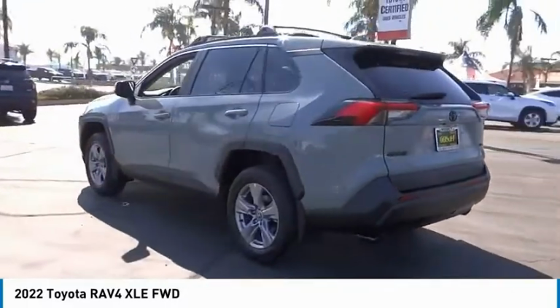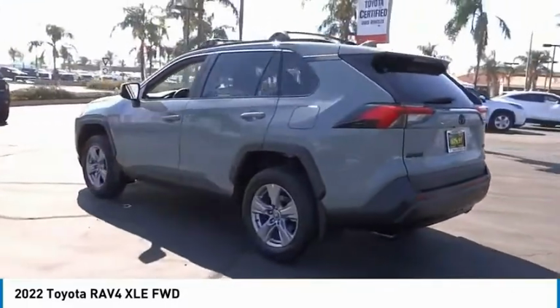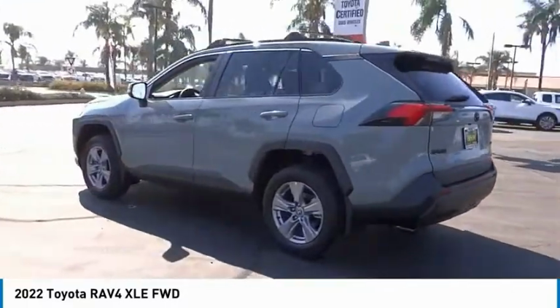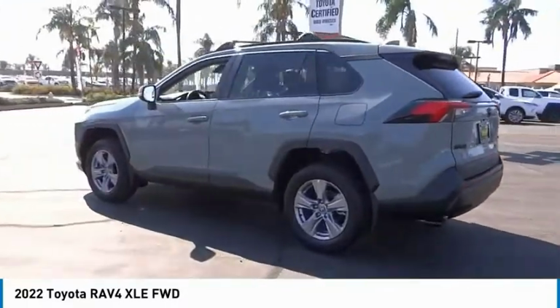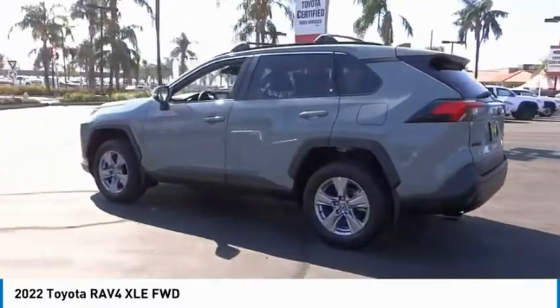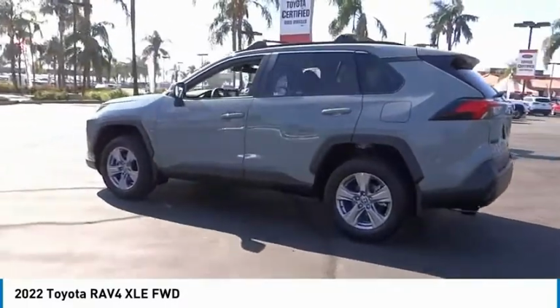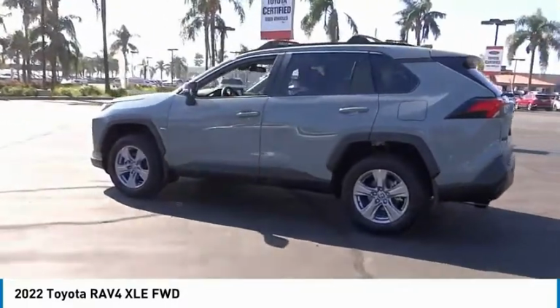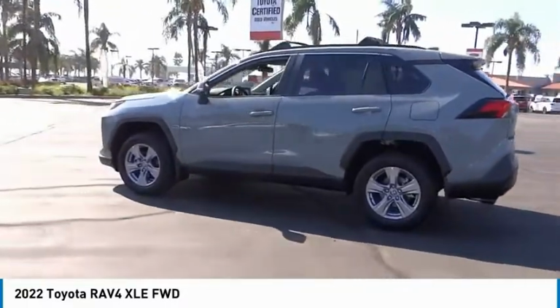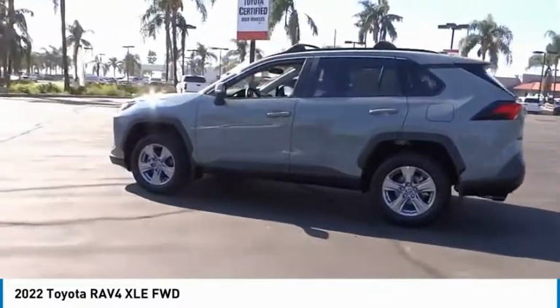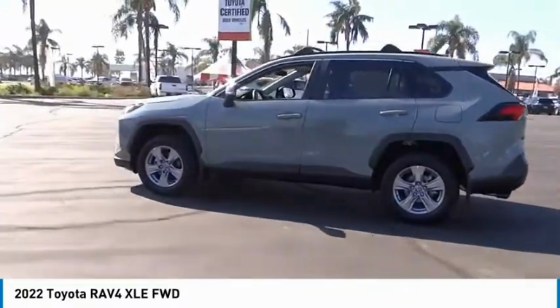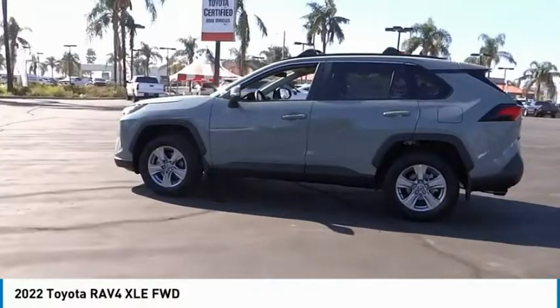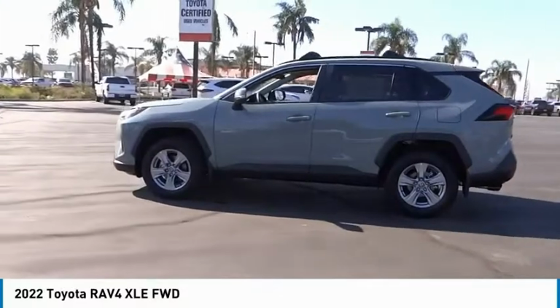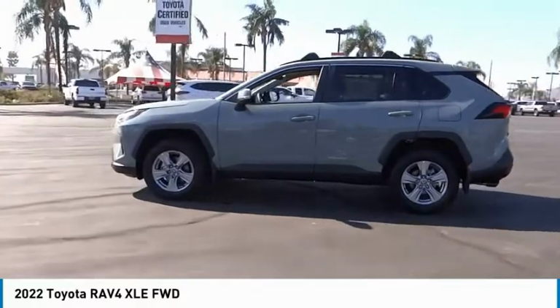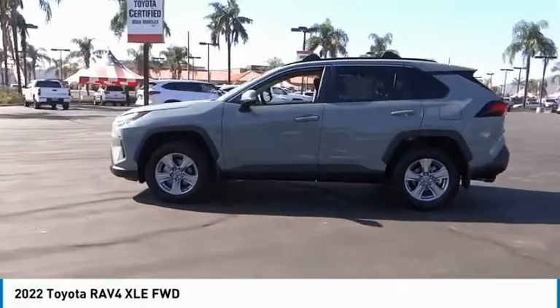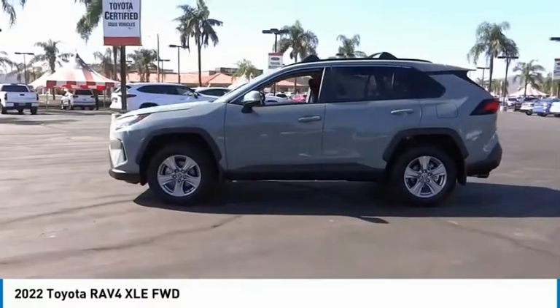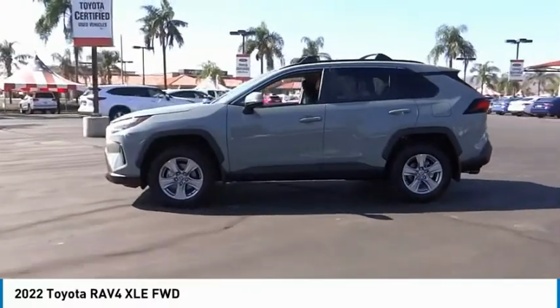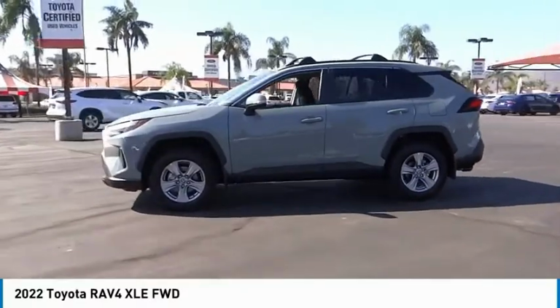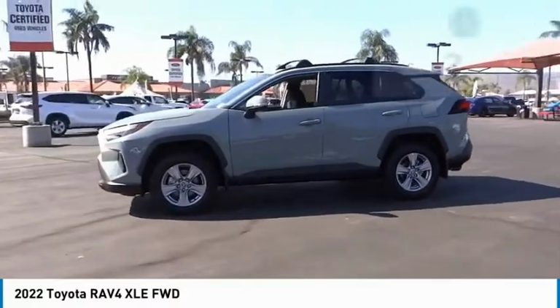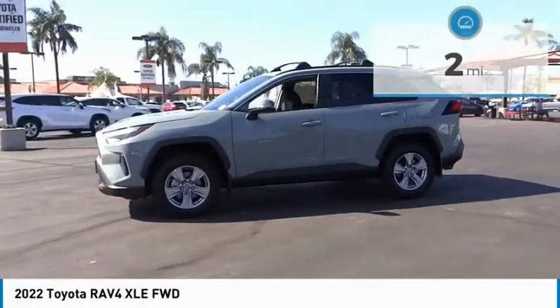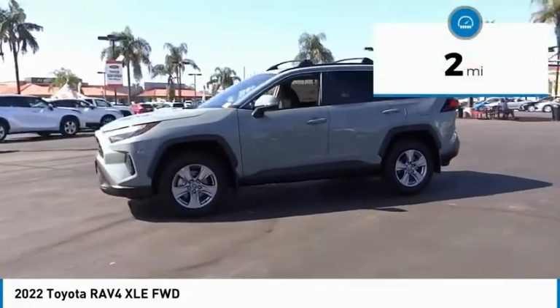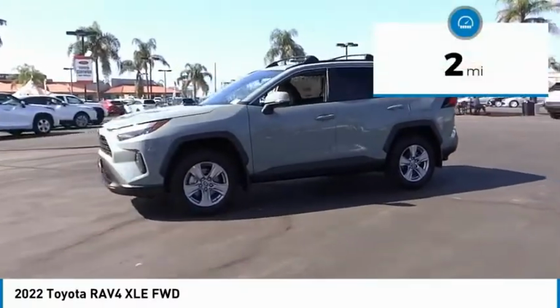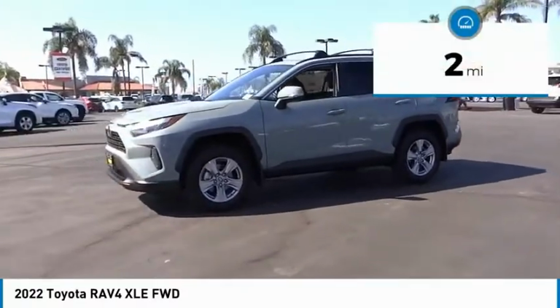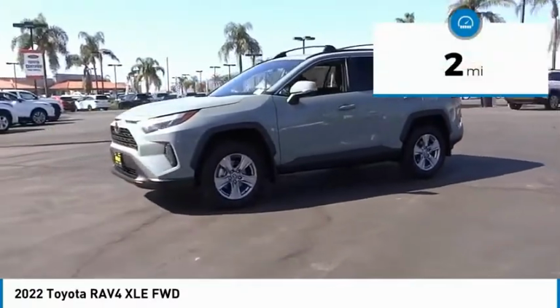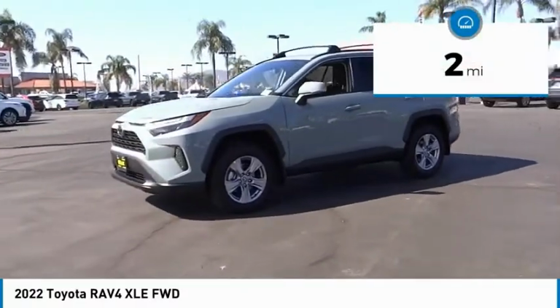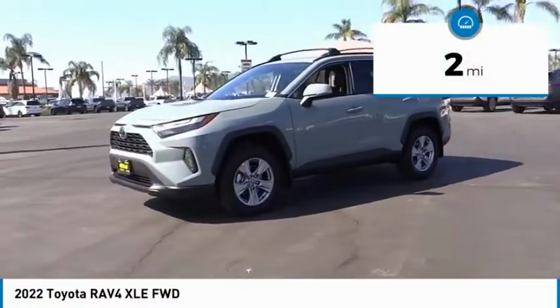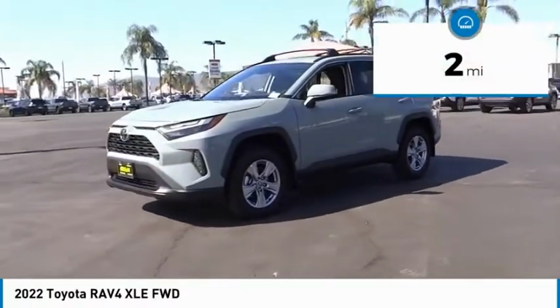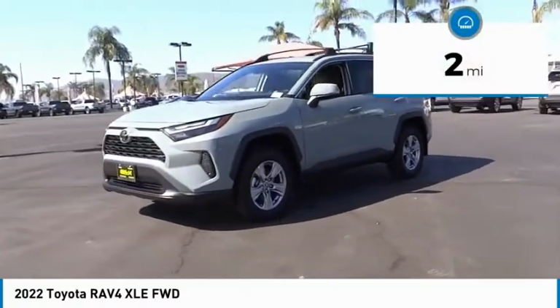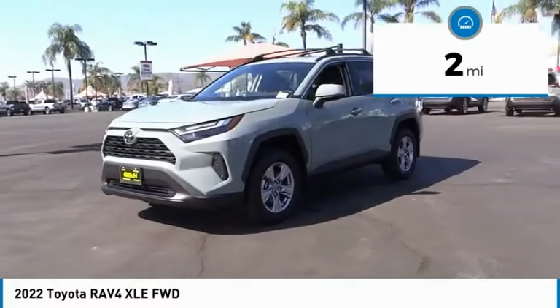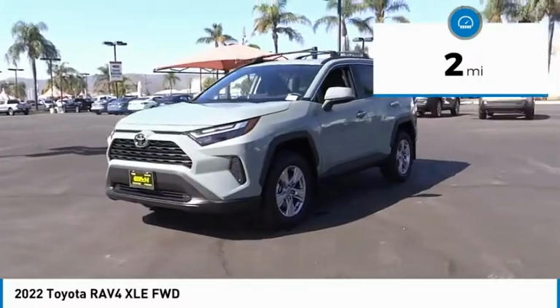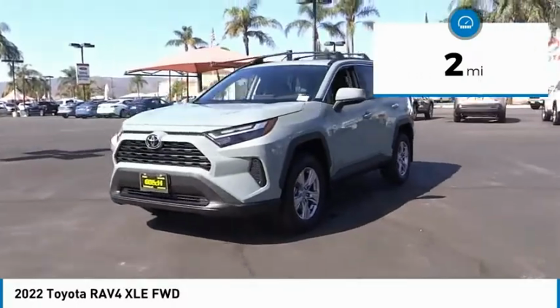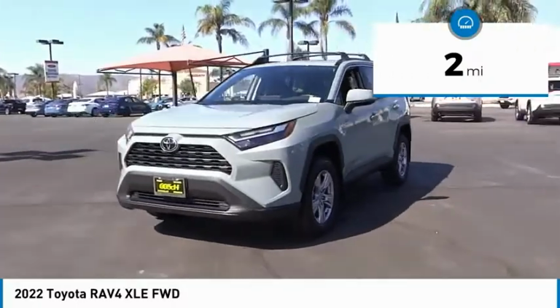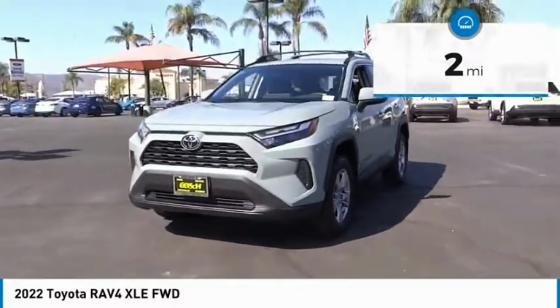This highly evolved, well-packaged crossover SUV lets you have it all. This vehicle has less than 100 miles. Here are some of this vehicle's great options.